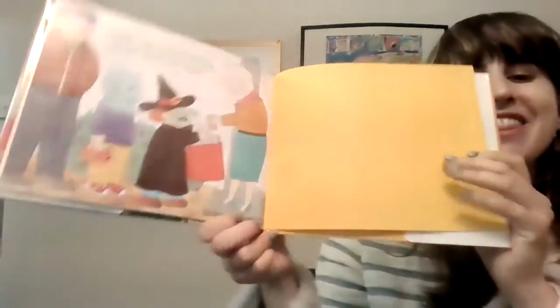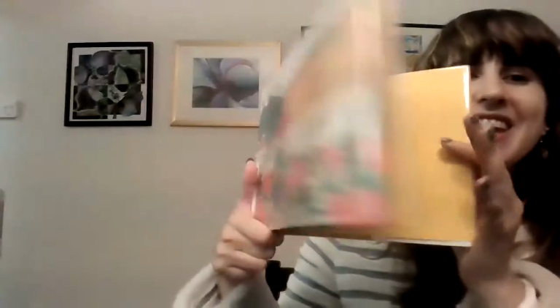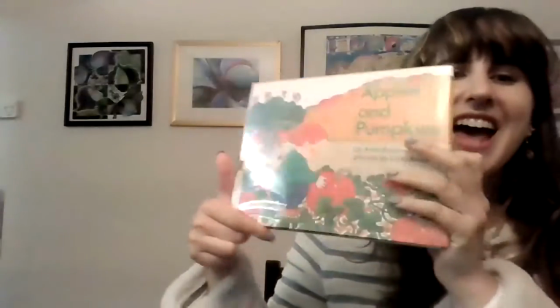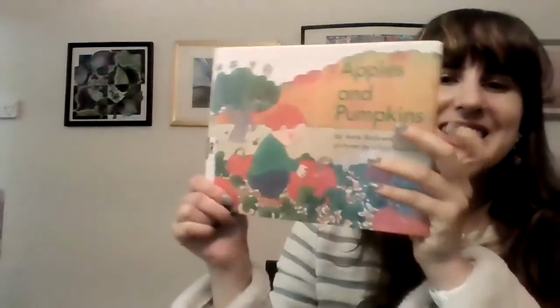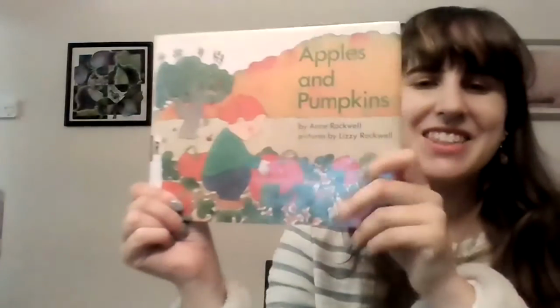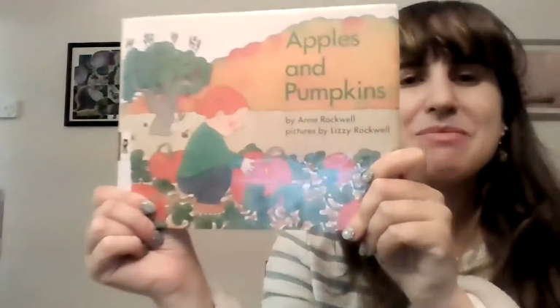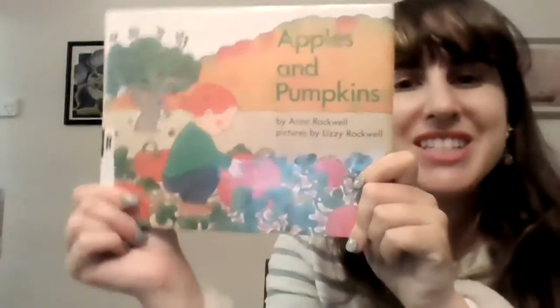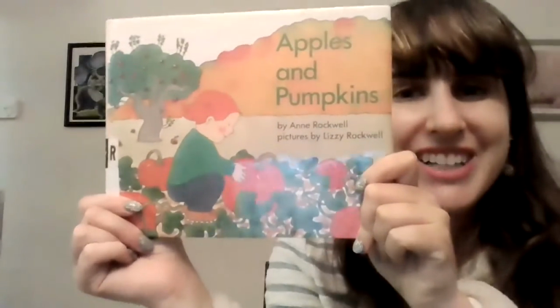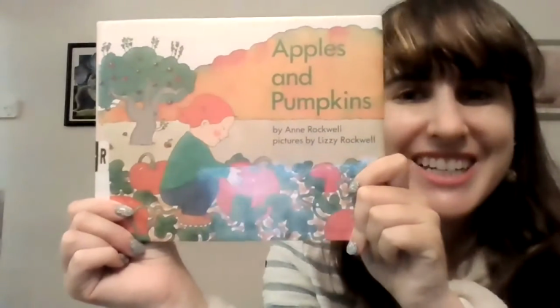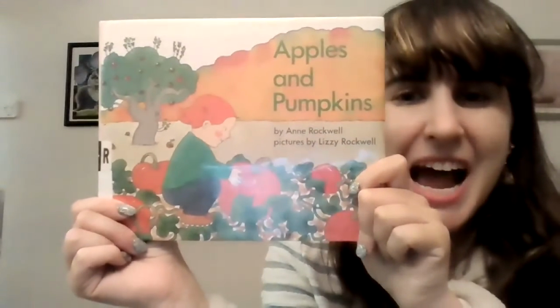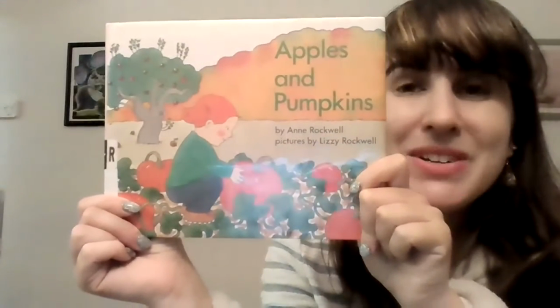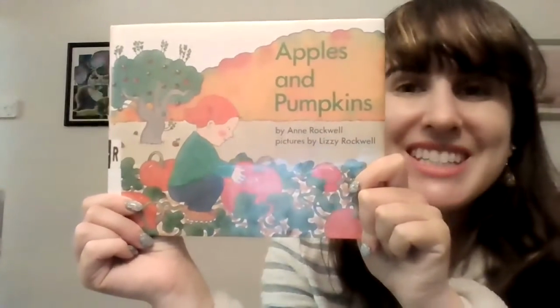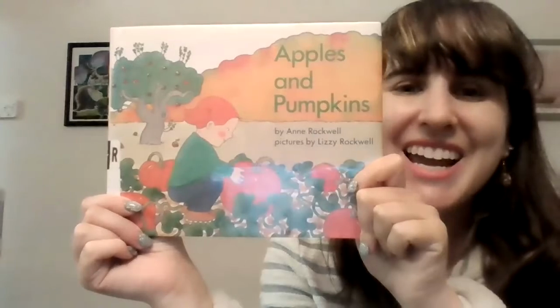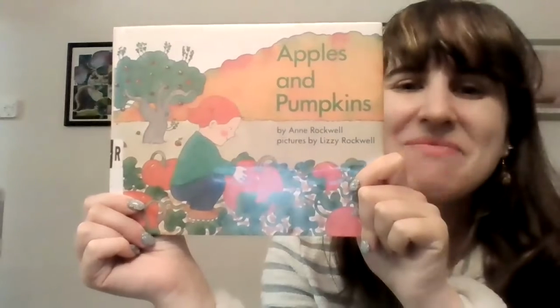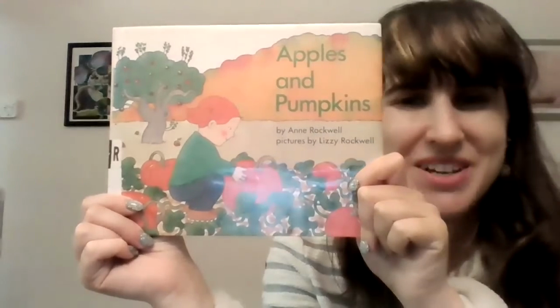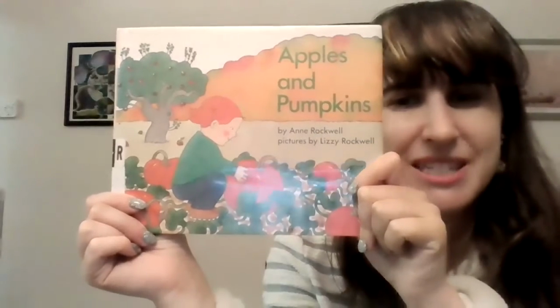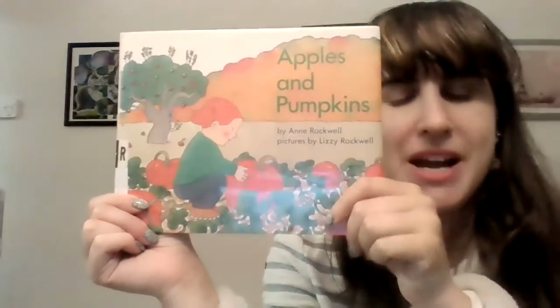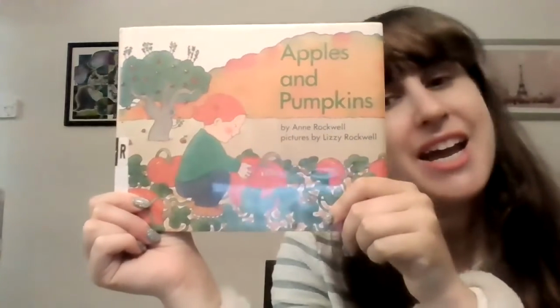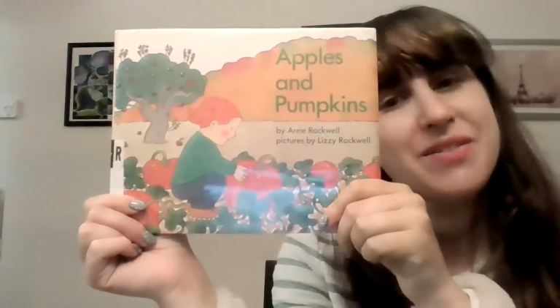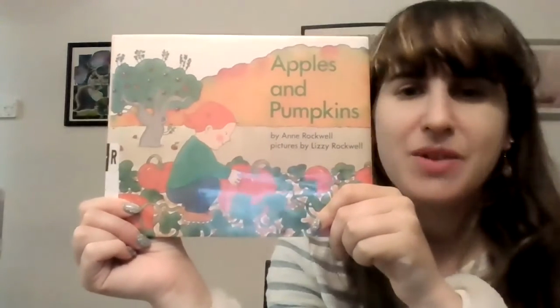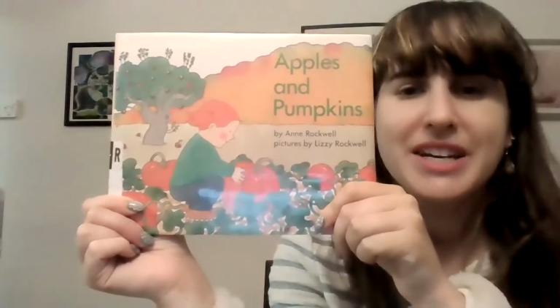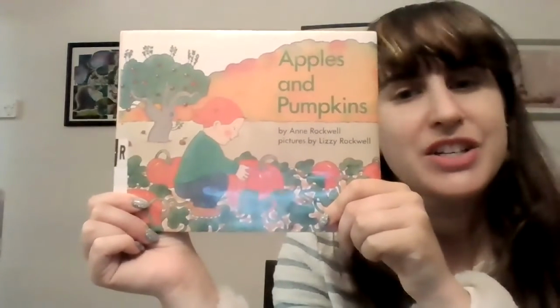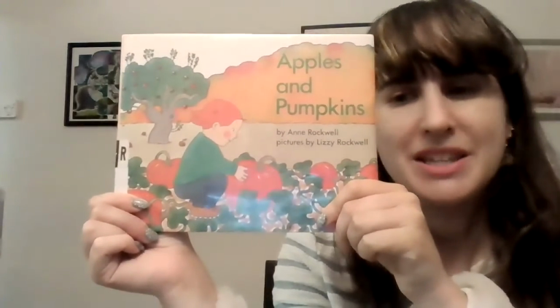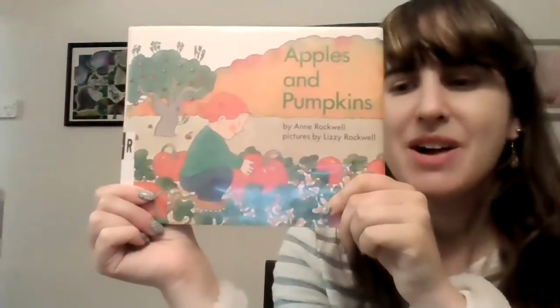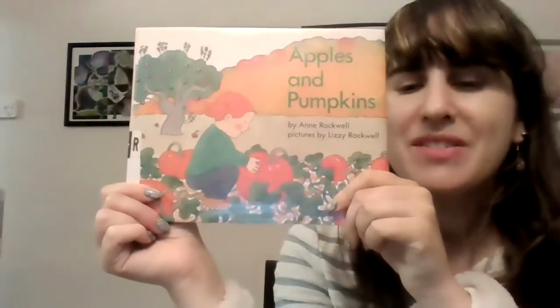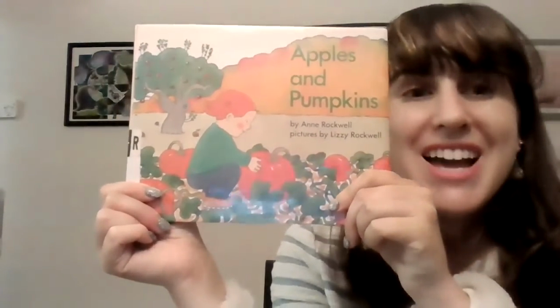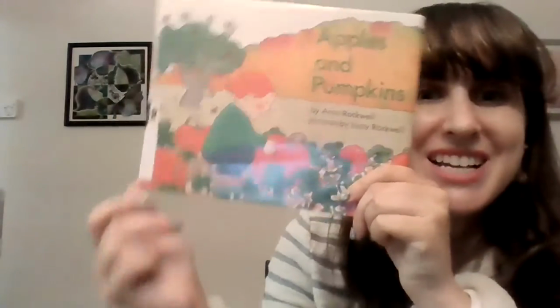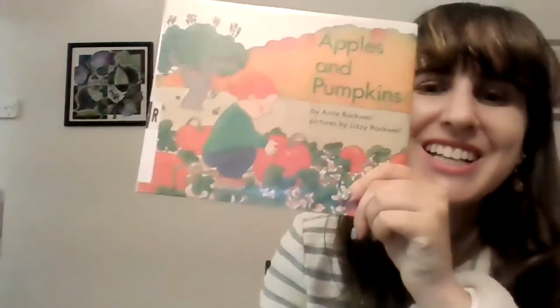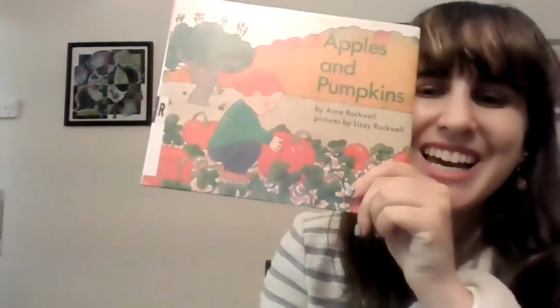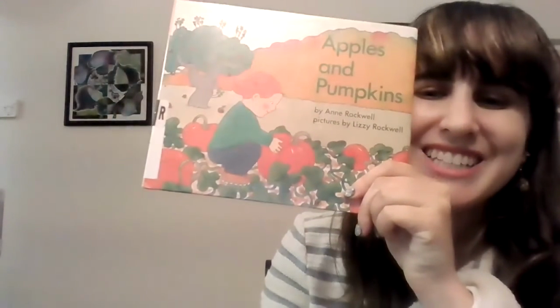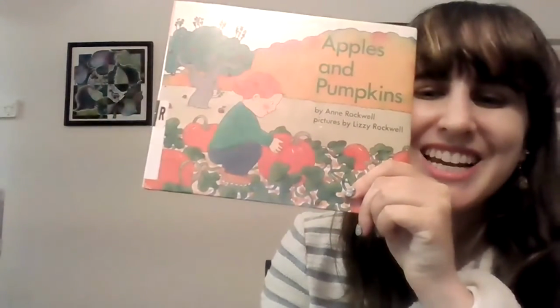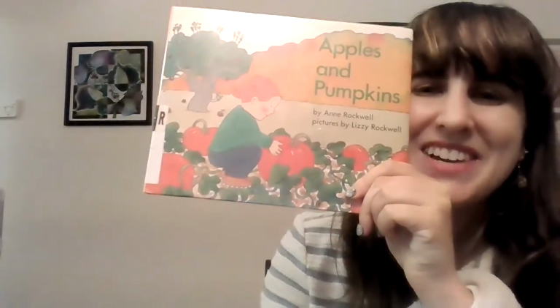The end. So this book is called Apples and Pumpkins by Anne Rockwell and illustrated by Lizzie Rockwell. Thanks, friends, and I'll see you next time.